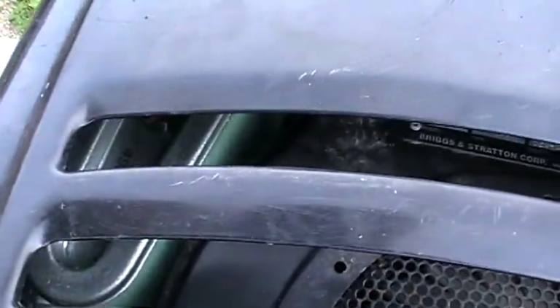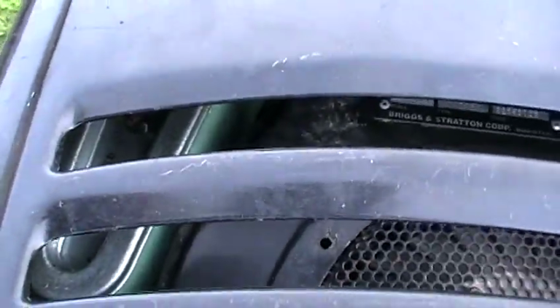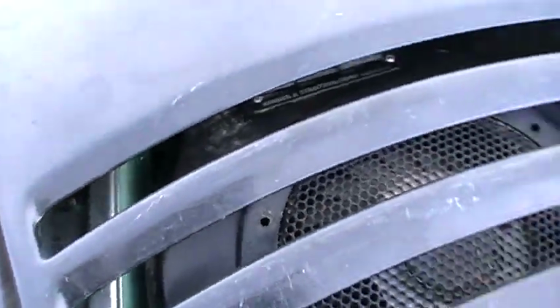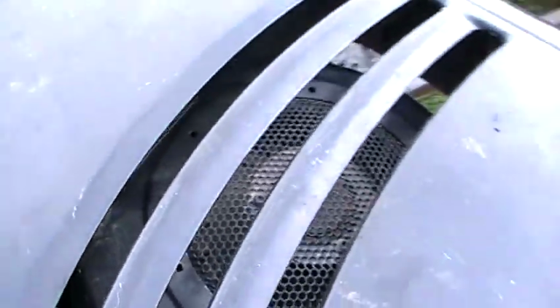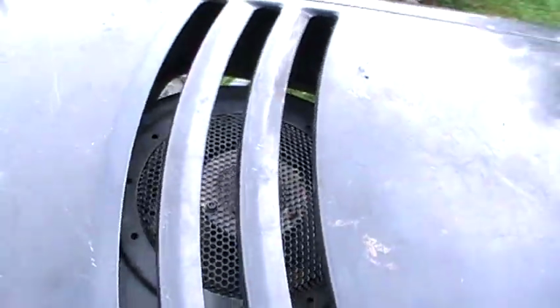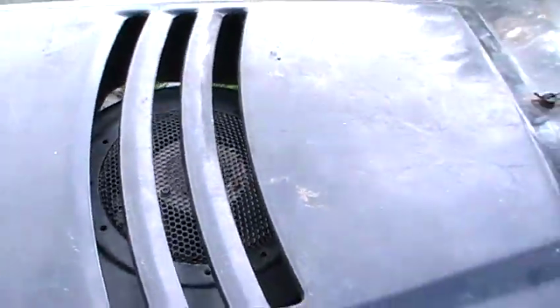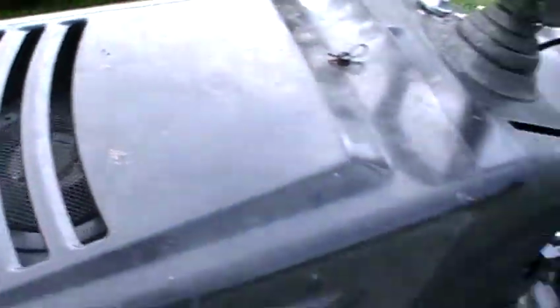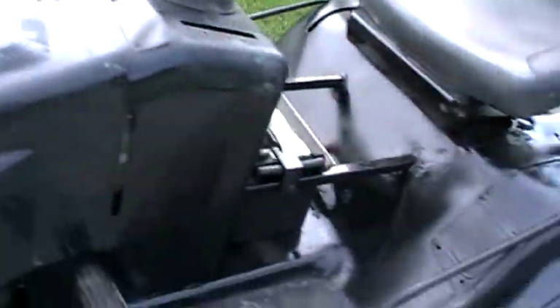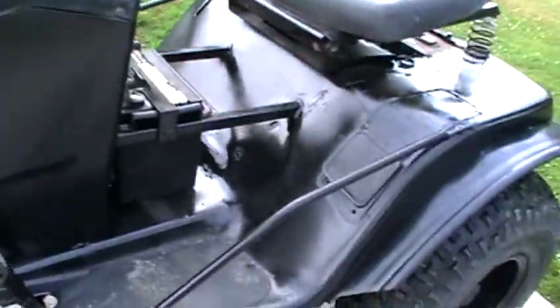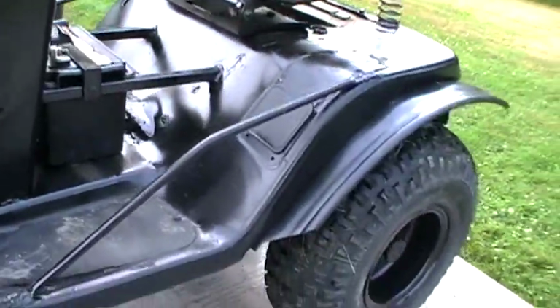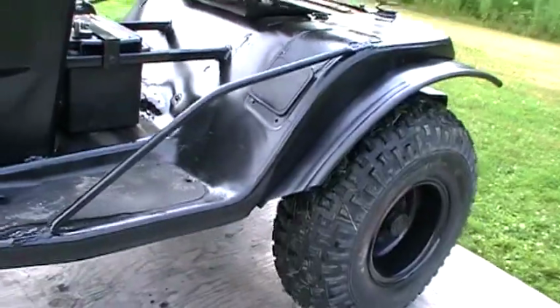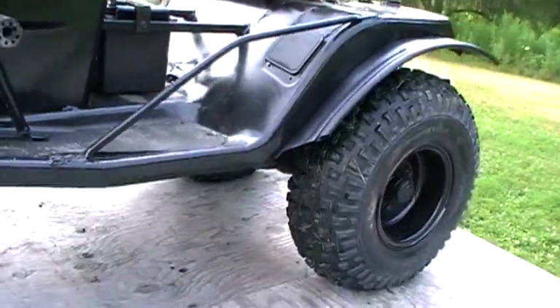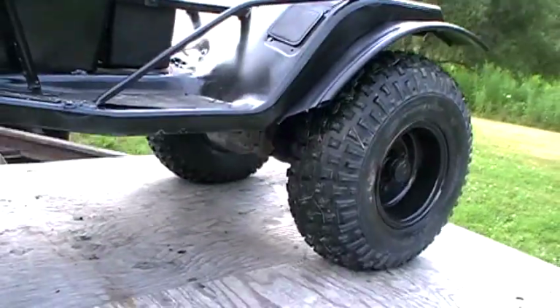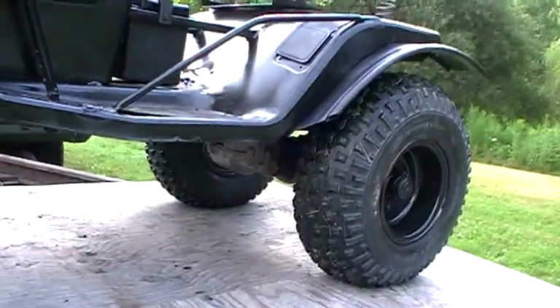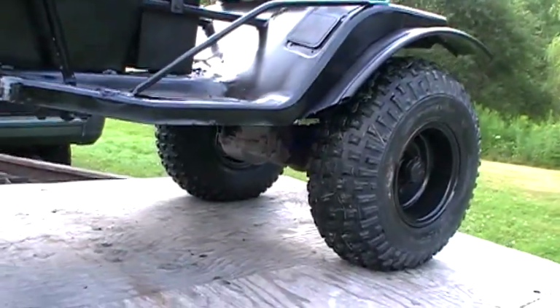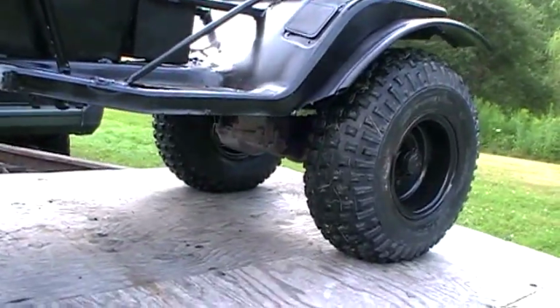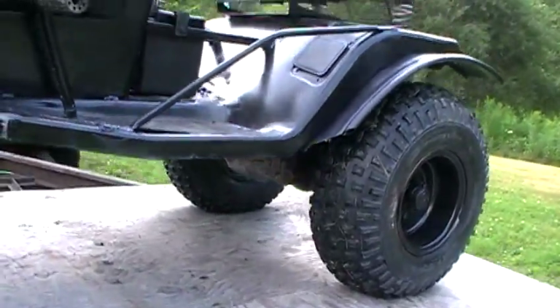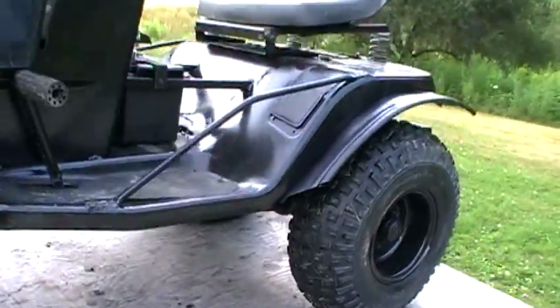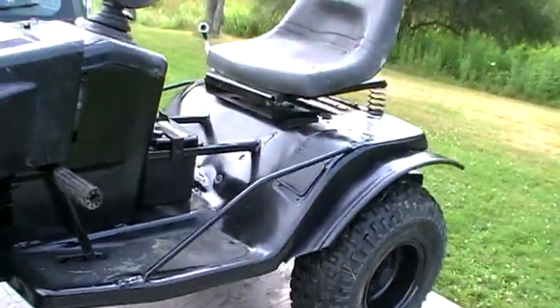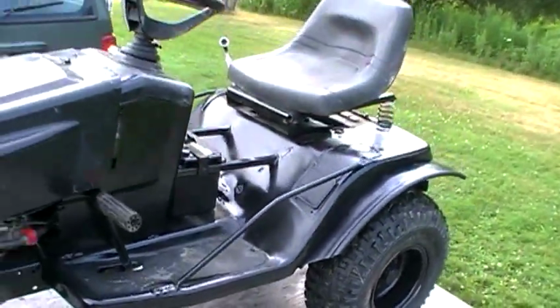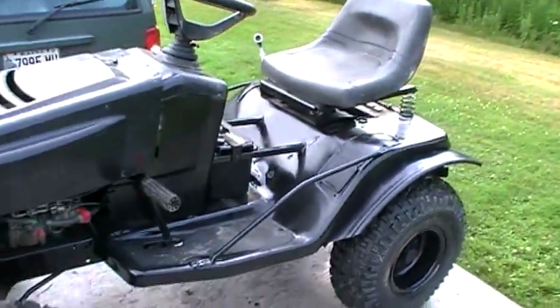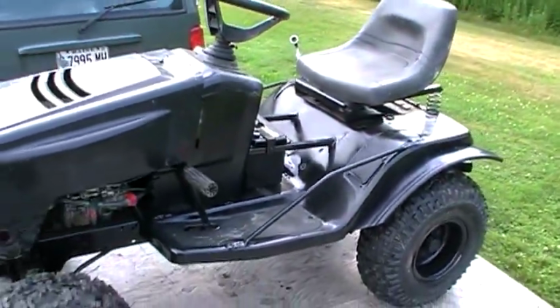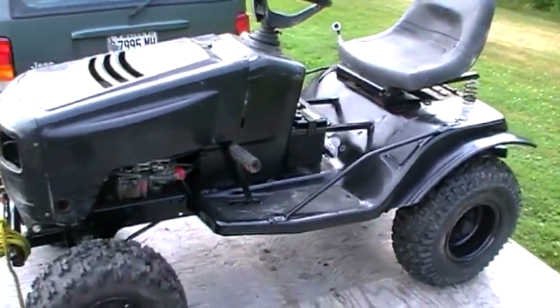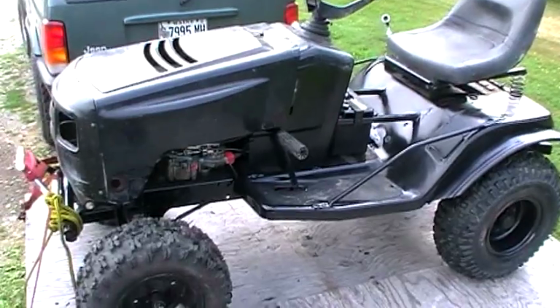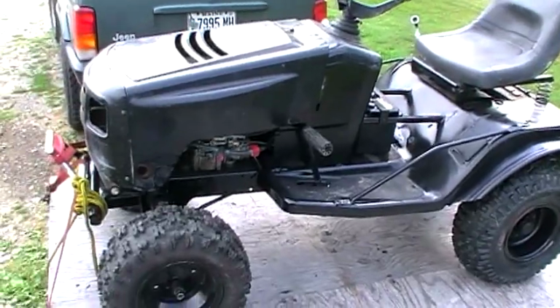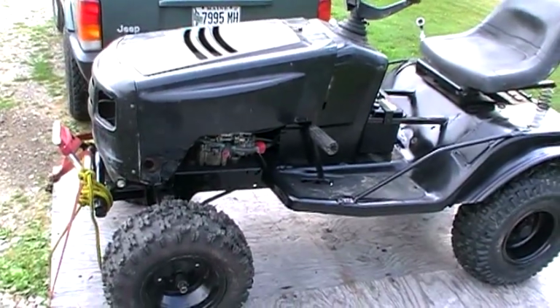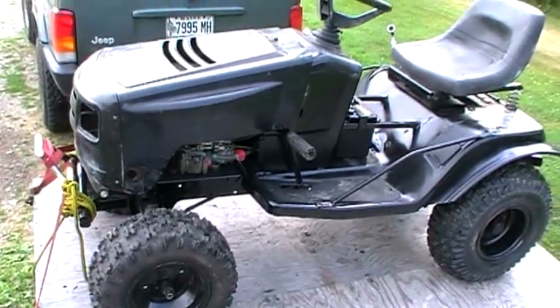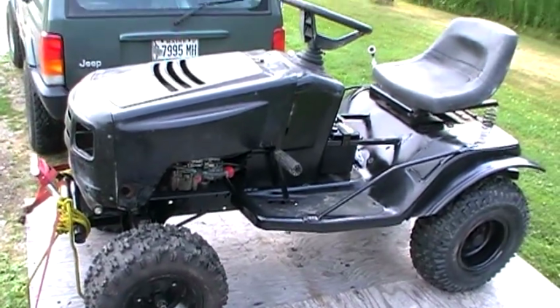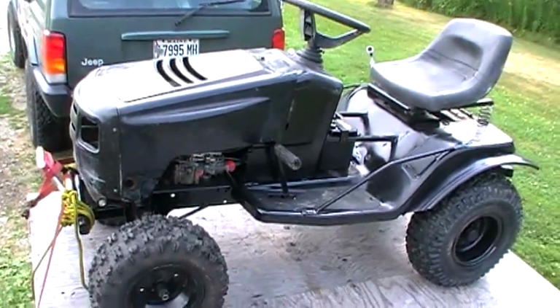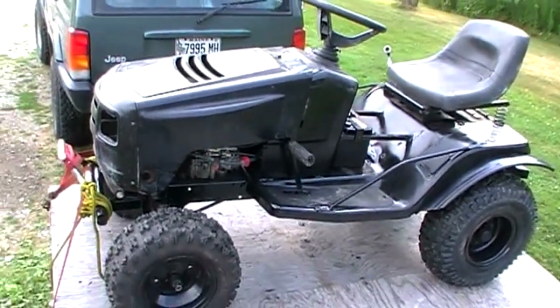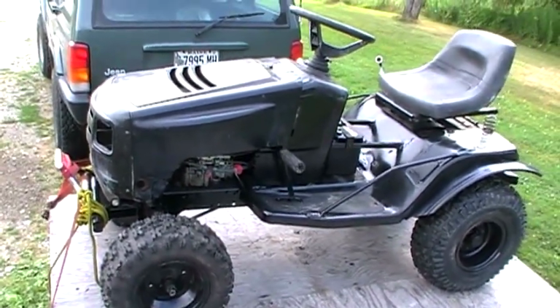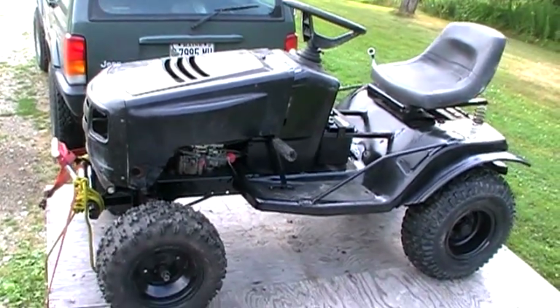I topped off the oil in the transaxle on the back, so that's ready to go. This thing is all set.